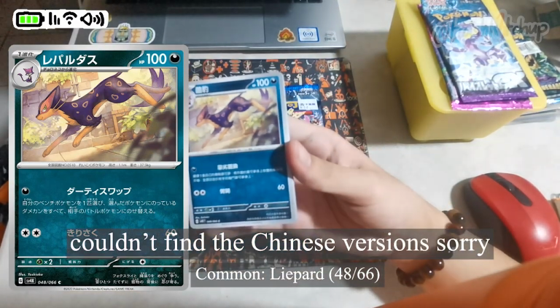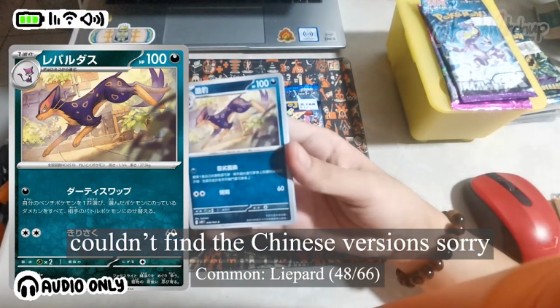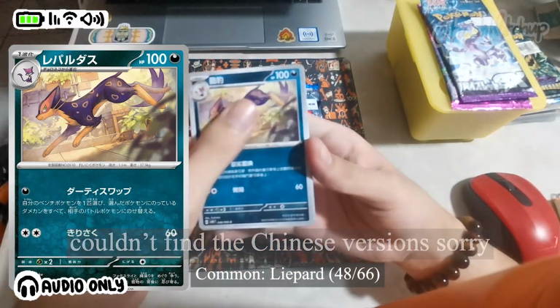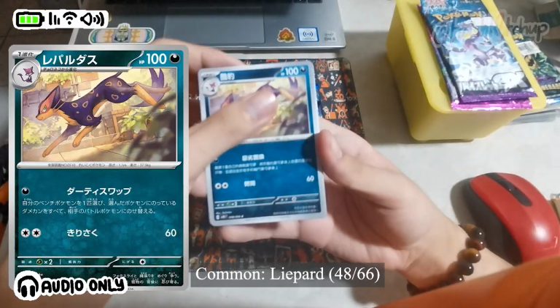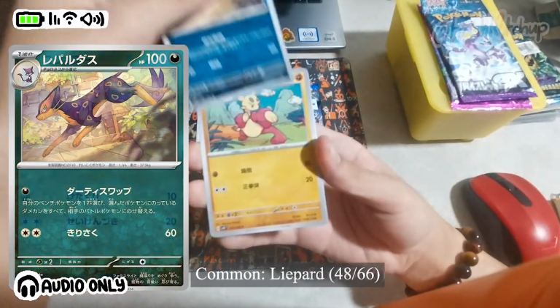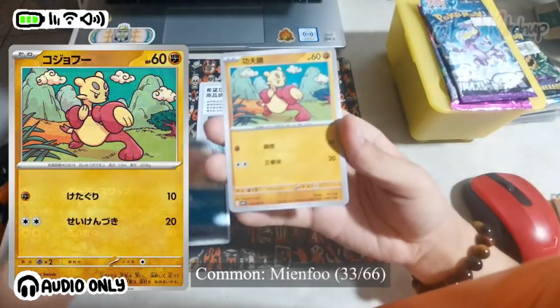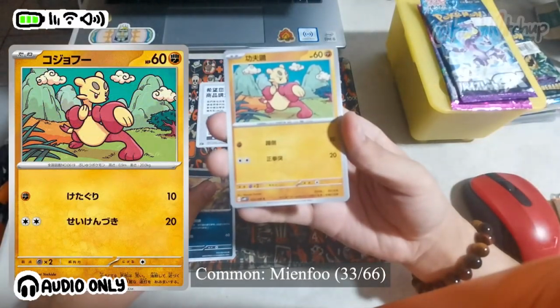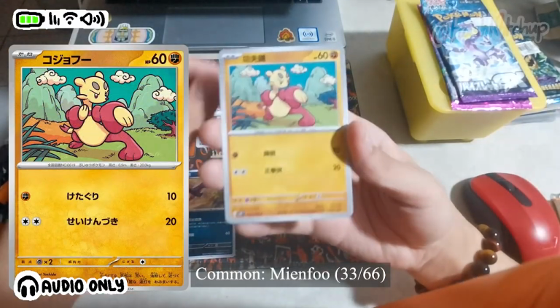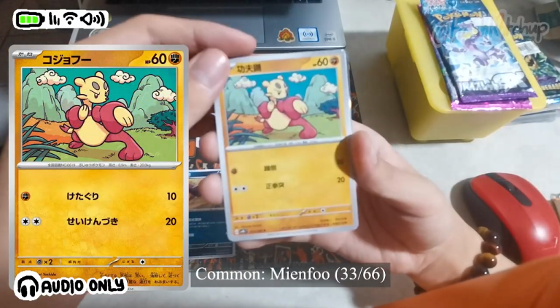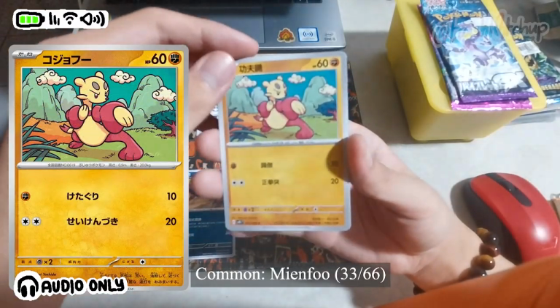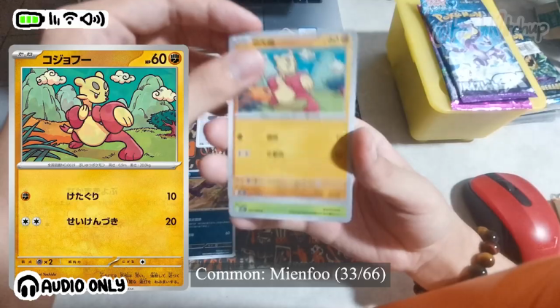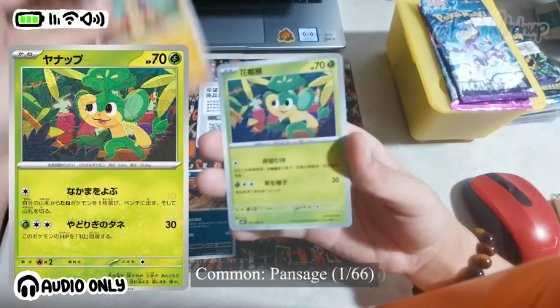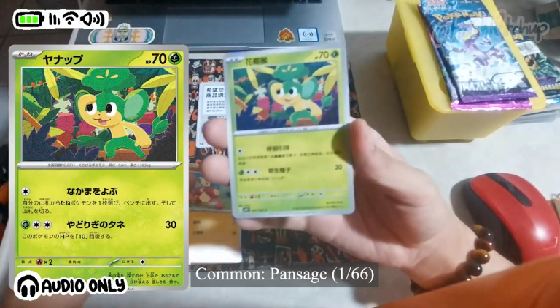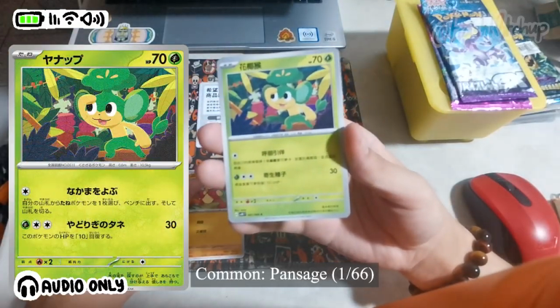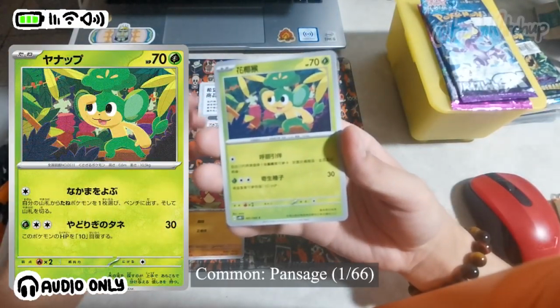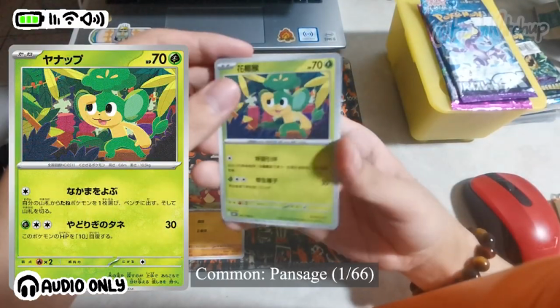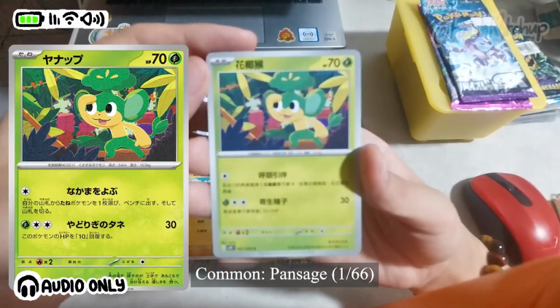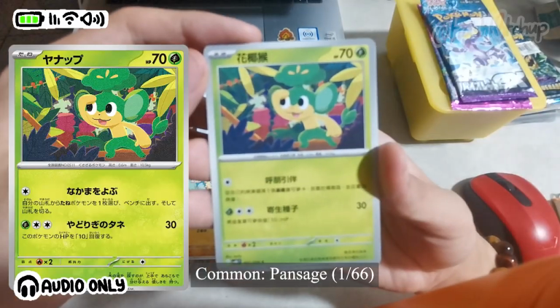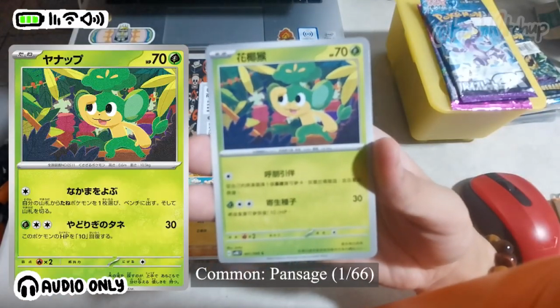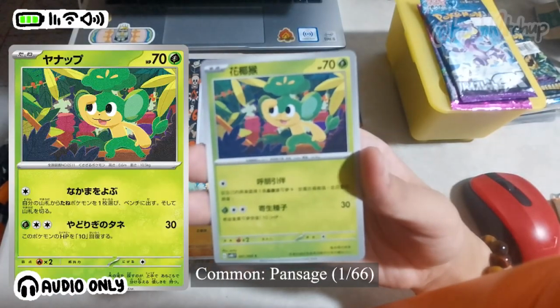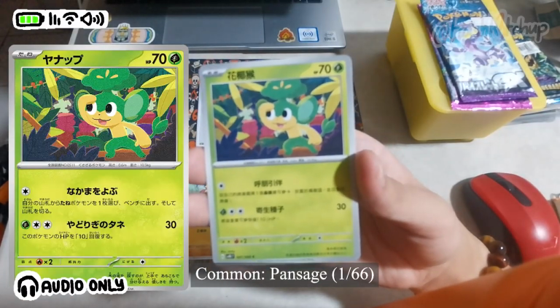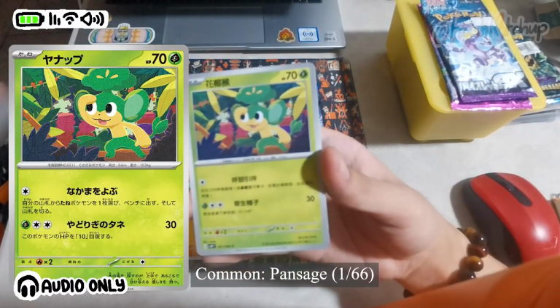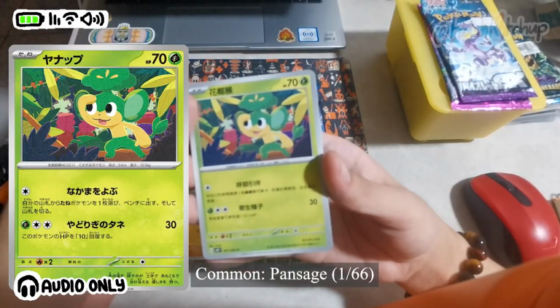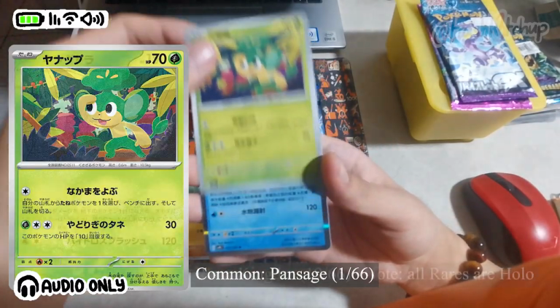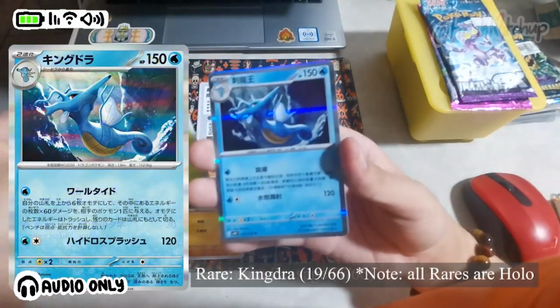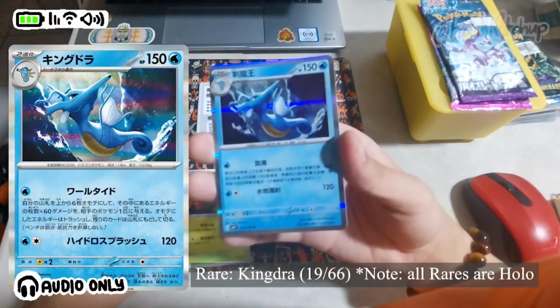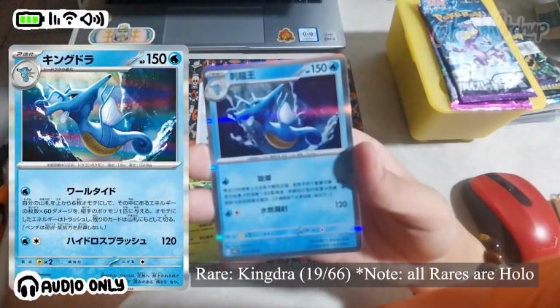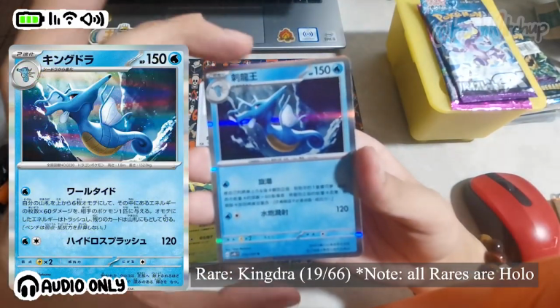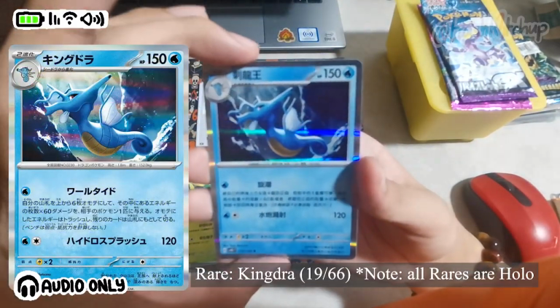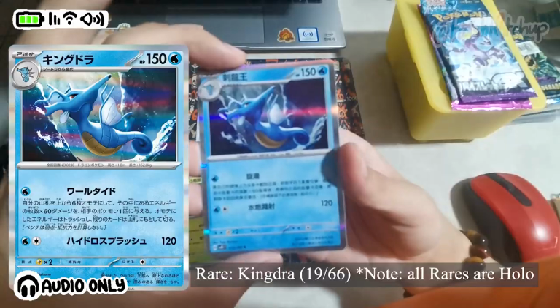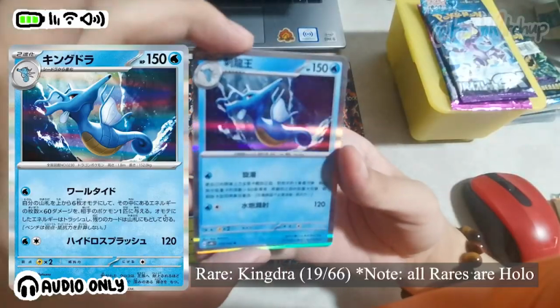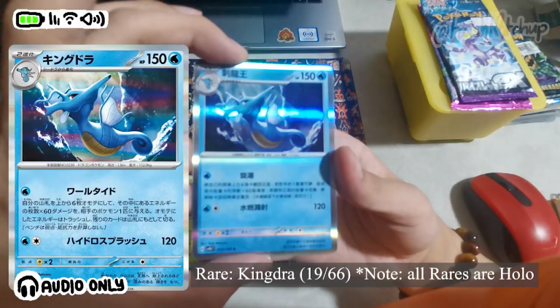I didn't notice but apparently the recent Japanese expansion packs, and I guess by extension the Chinese ones too, only have 5 cards in them. Because of this they are much cheaper, but they also don't have any energy cards.